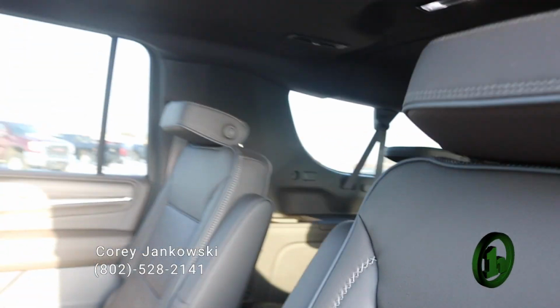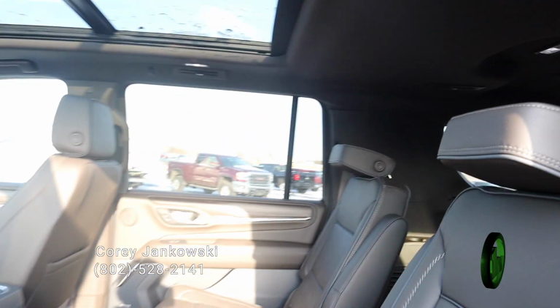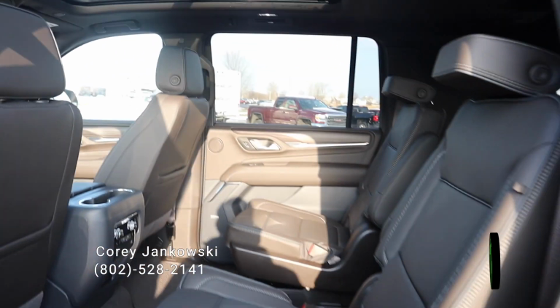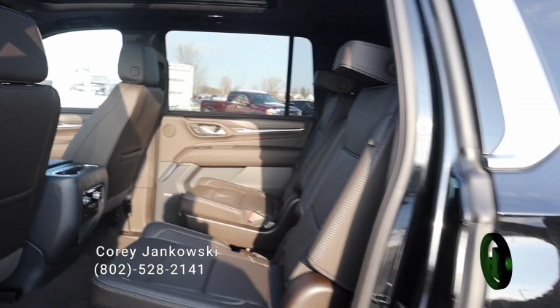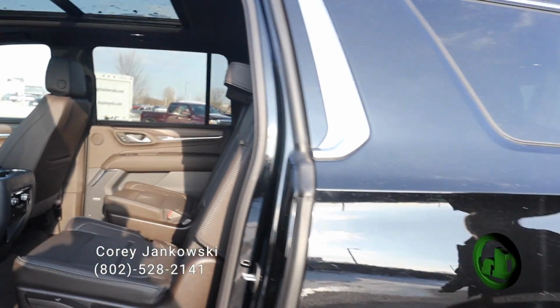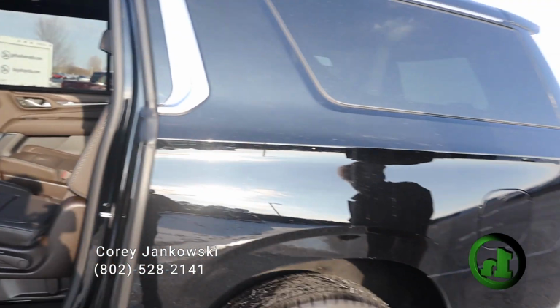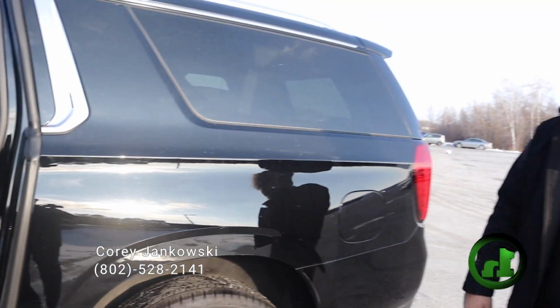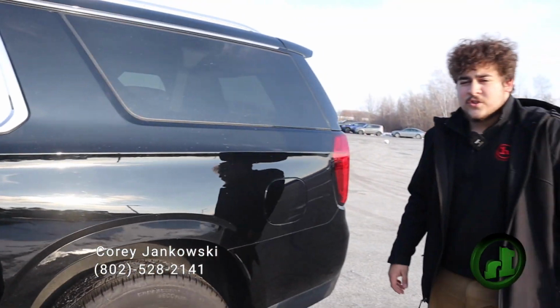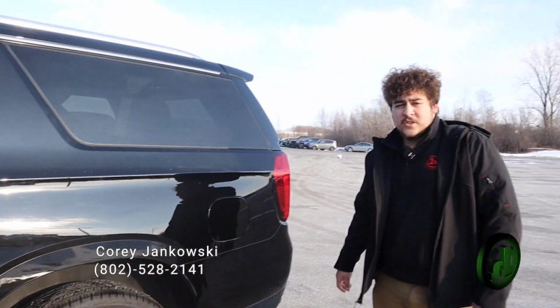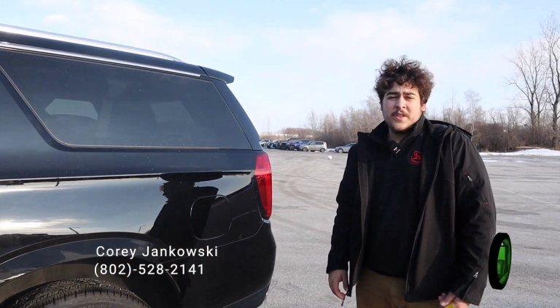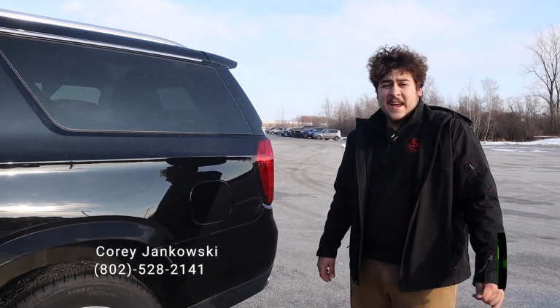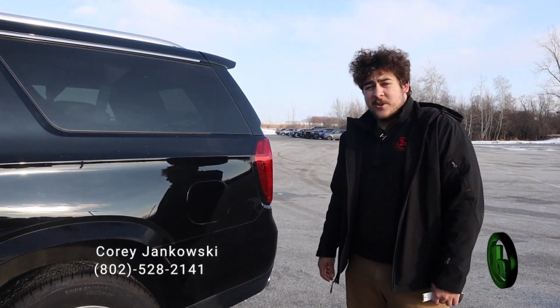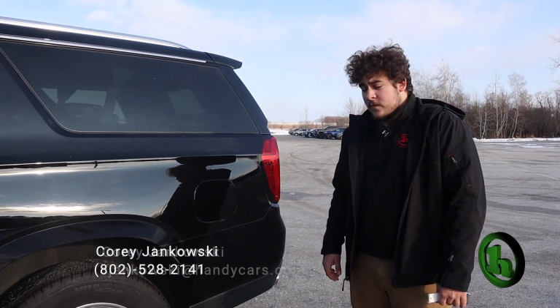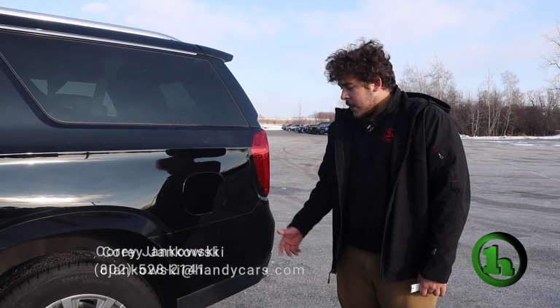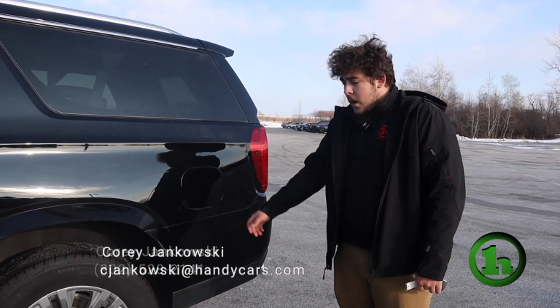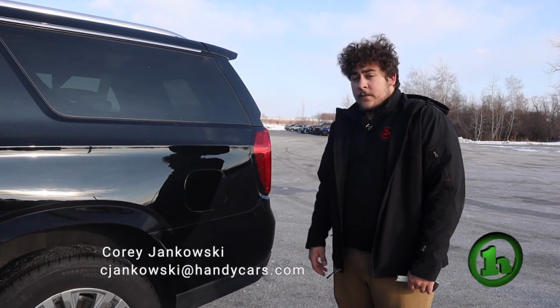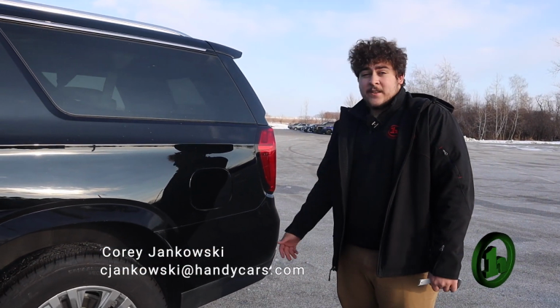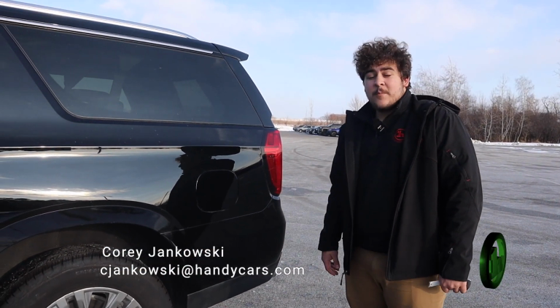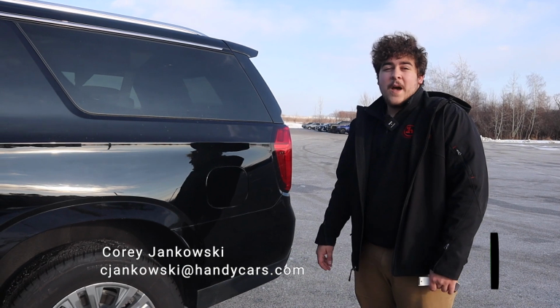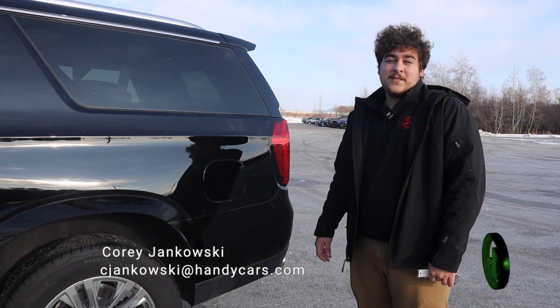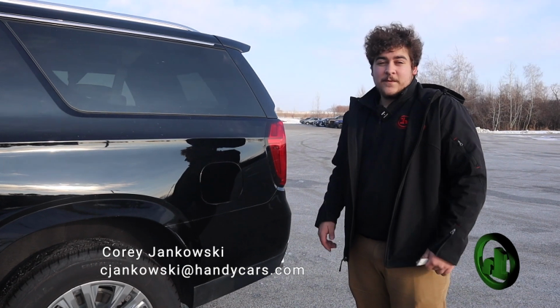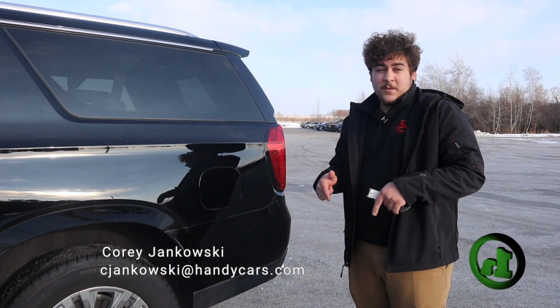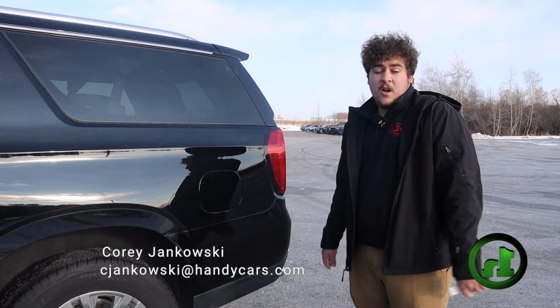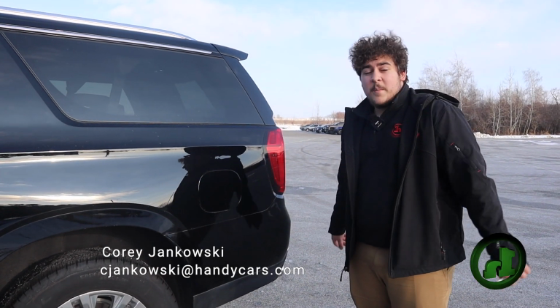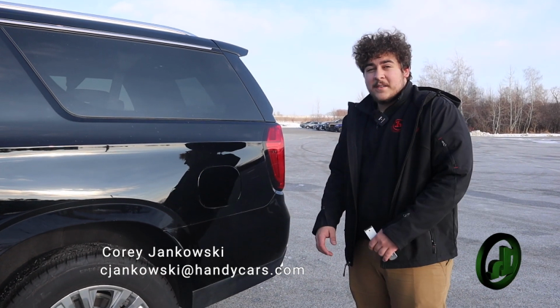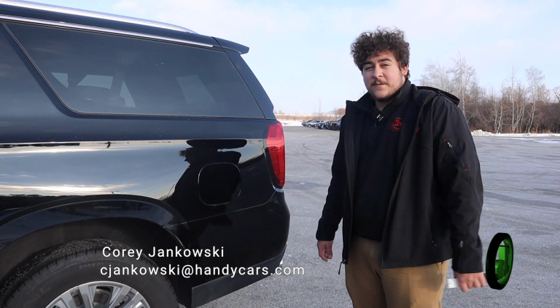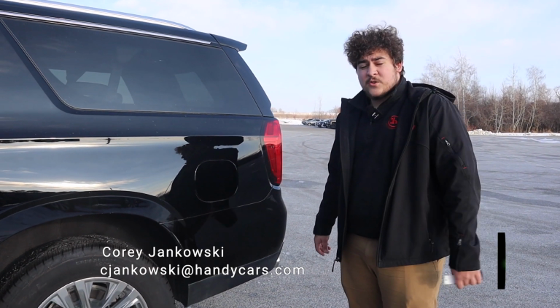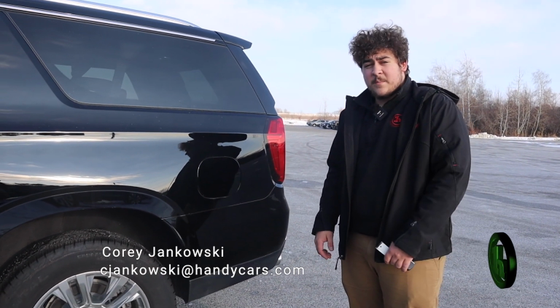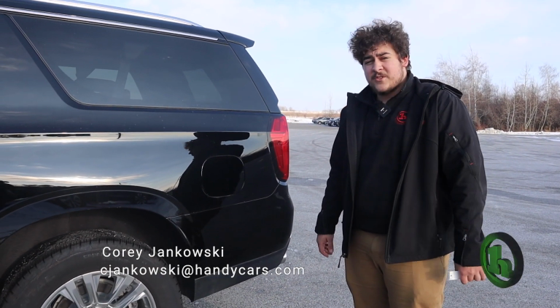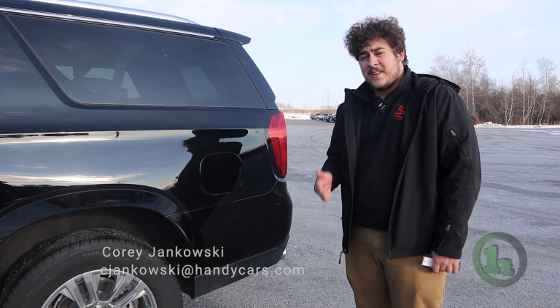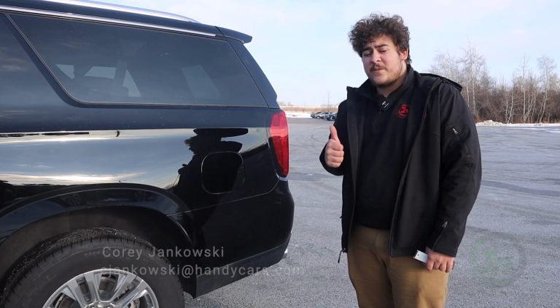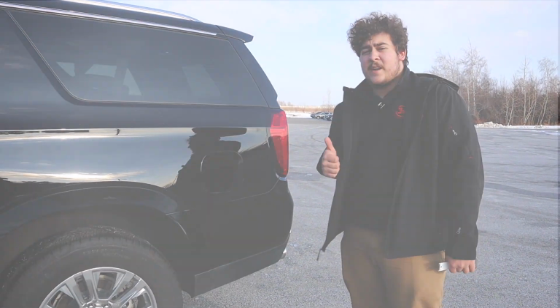And that's all I can really go over in this video — there's just so much more that I can't really cover. But if you'd like to learn more, give me a call. All my contact information will be at the bottom of the screen. Thank you, have a great day.